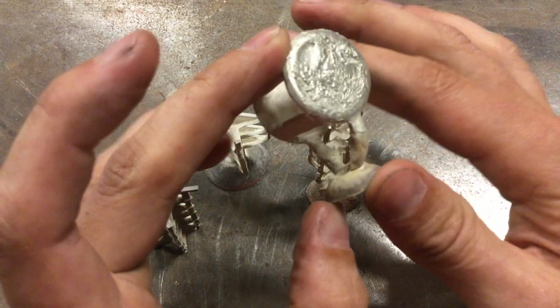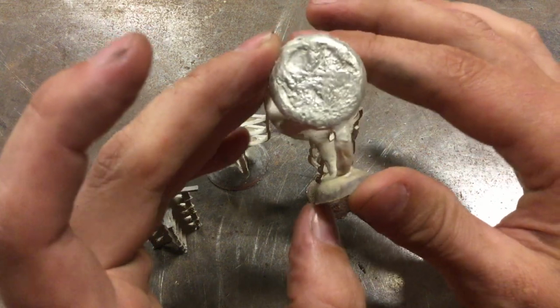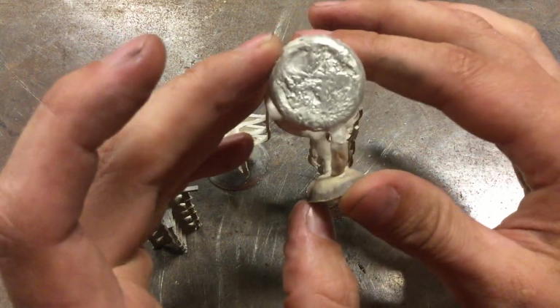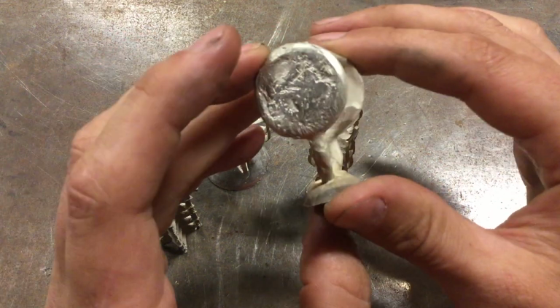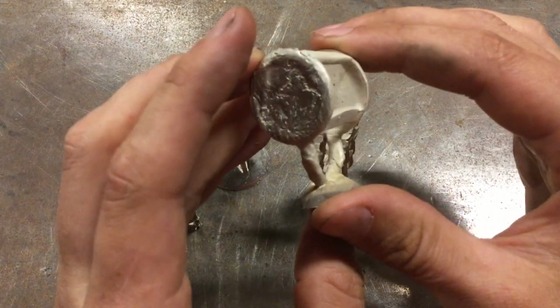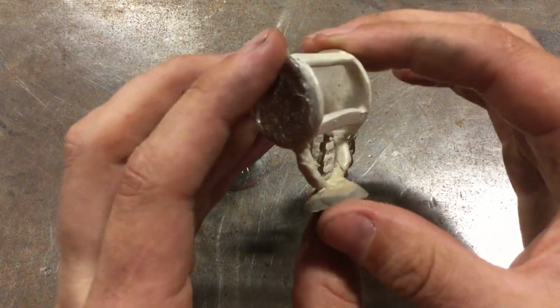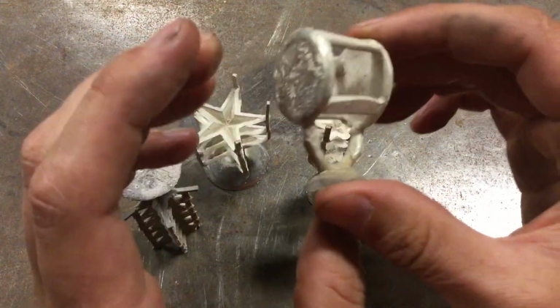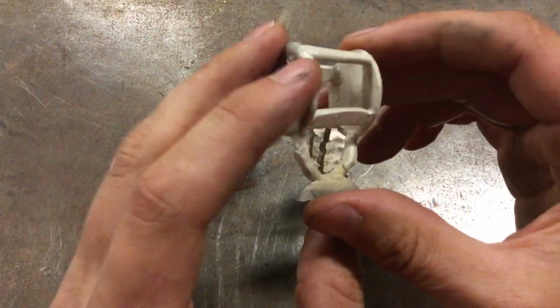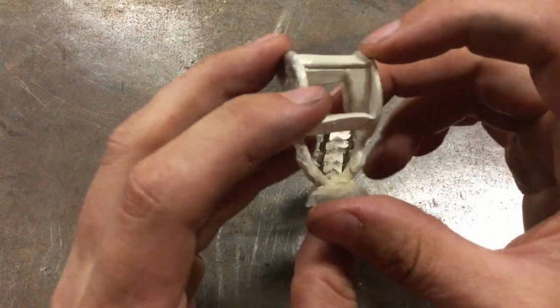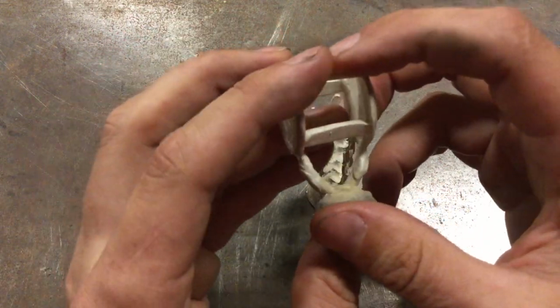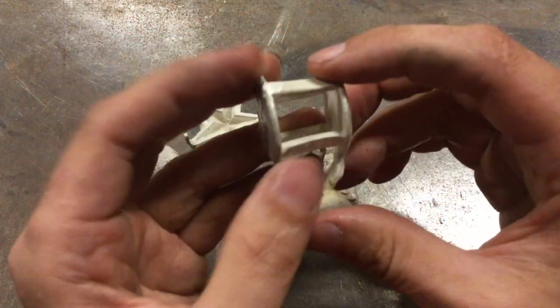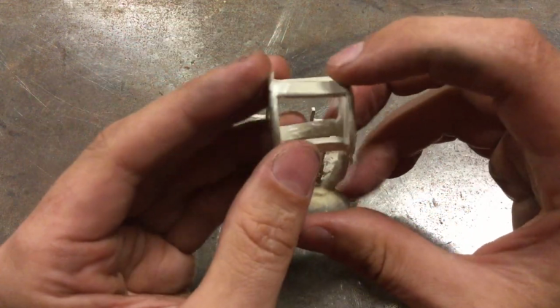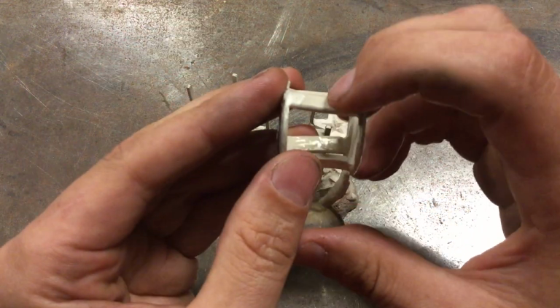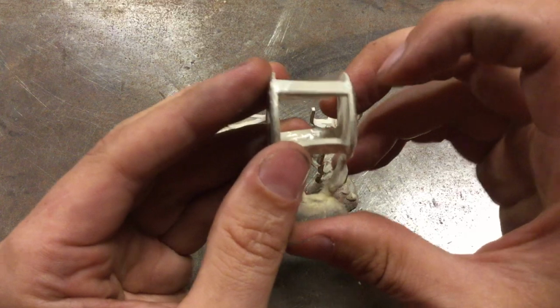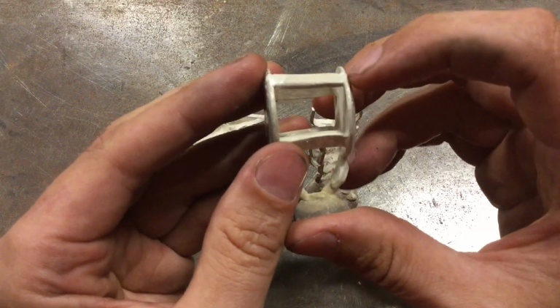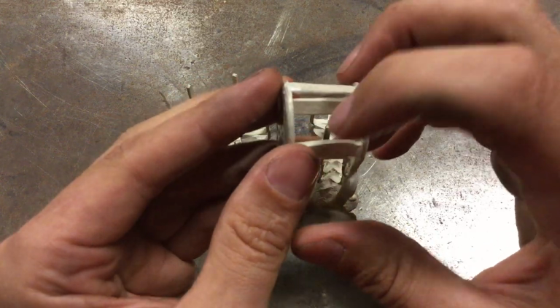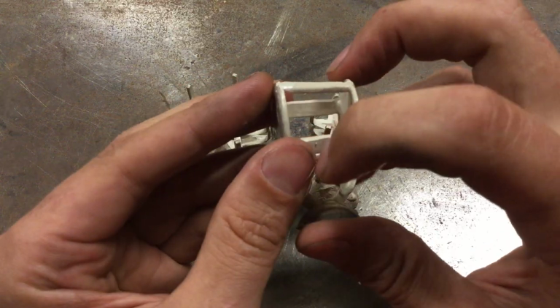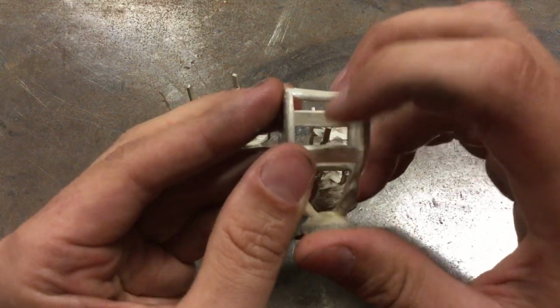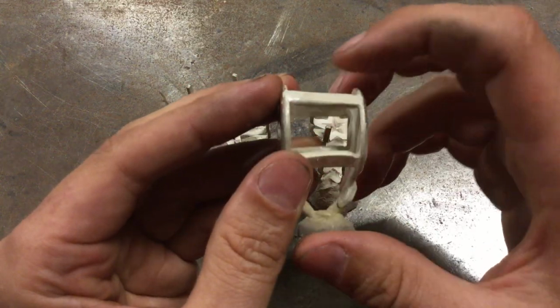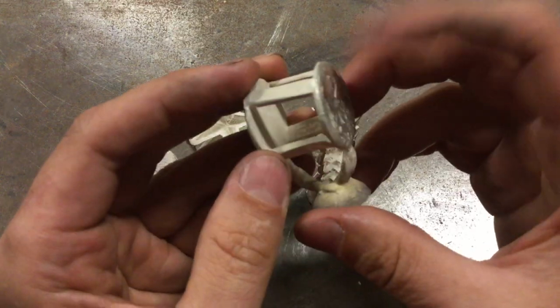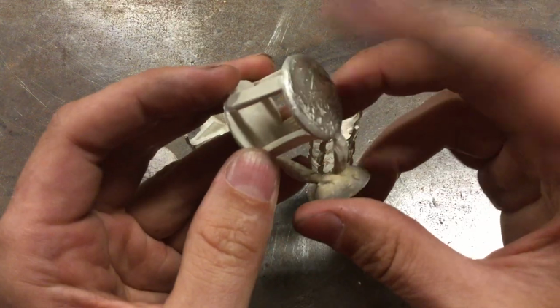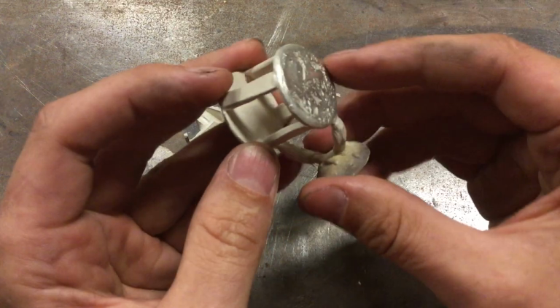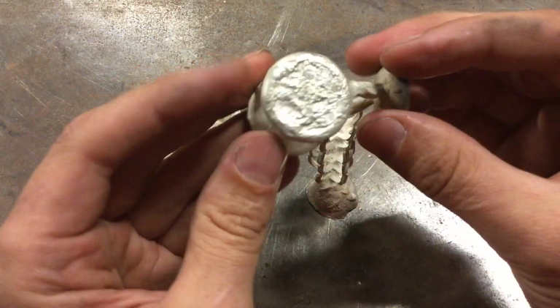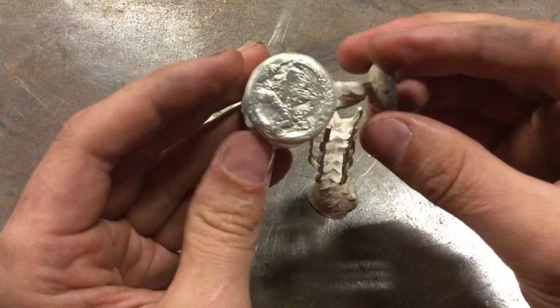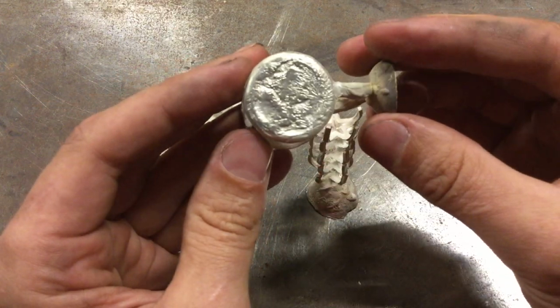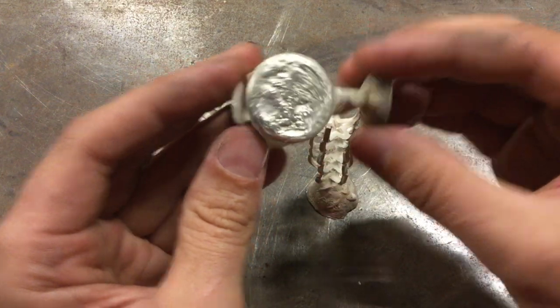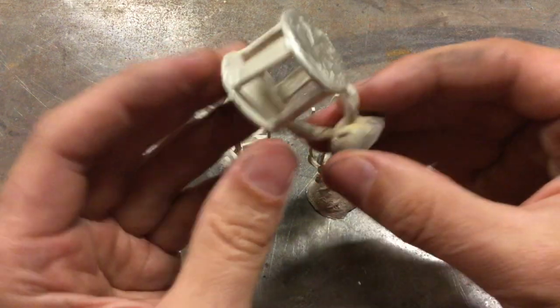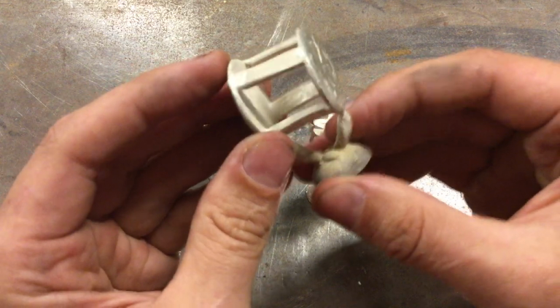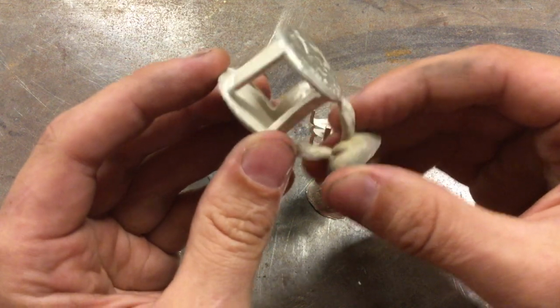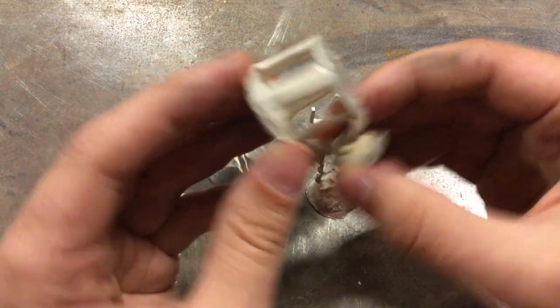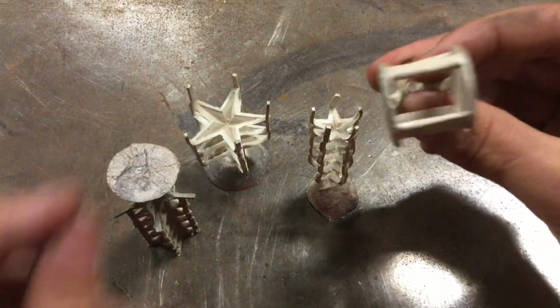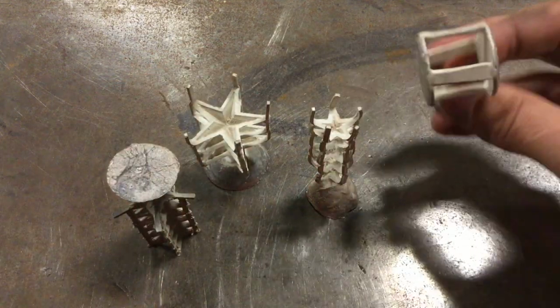A little trick you can do: if you've got two parts that need posts on the back, sometimes it's easier to design it so you can cut these in half and keep the legs on the back of your part while giving your cast part some stability.